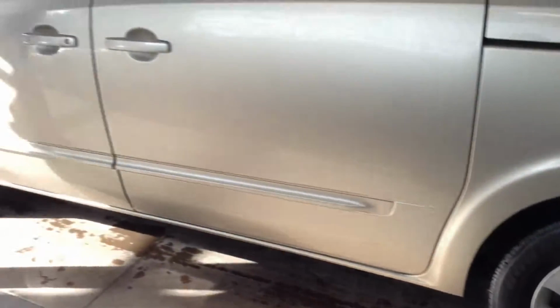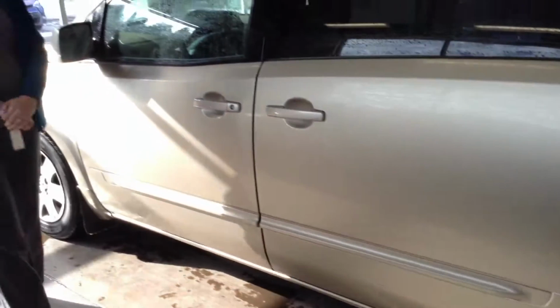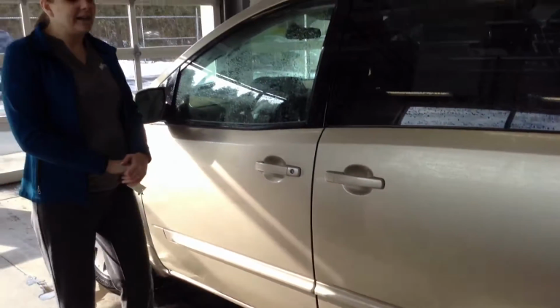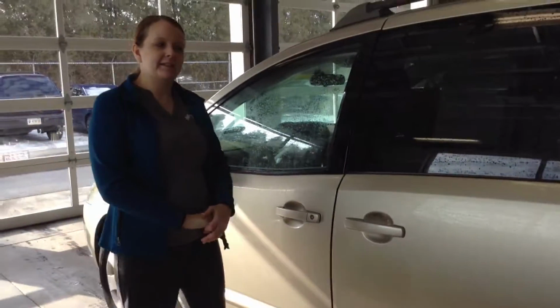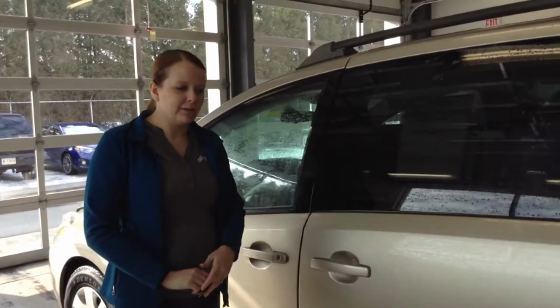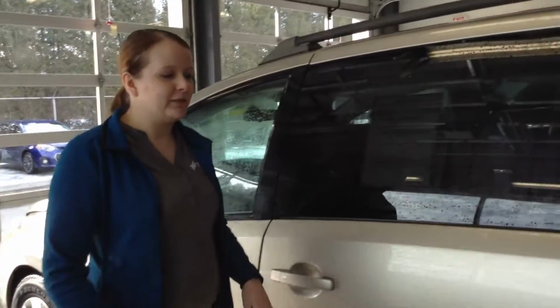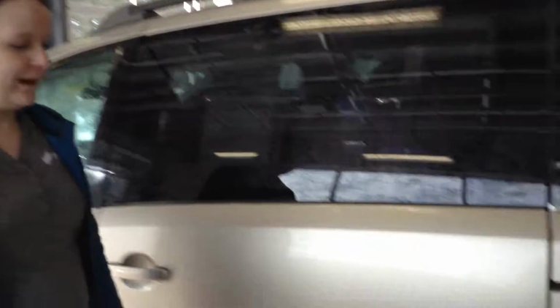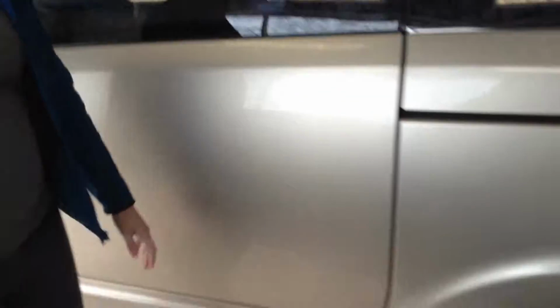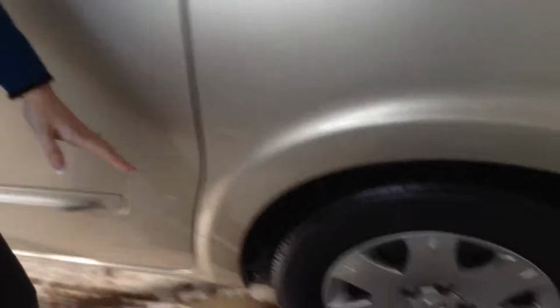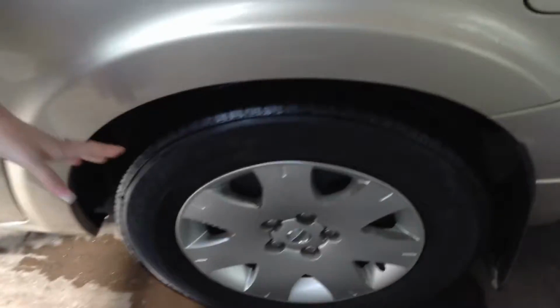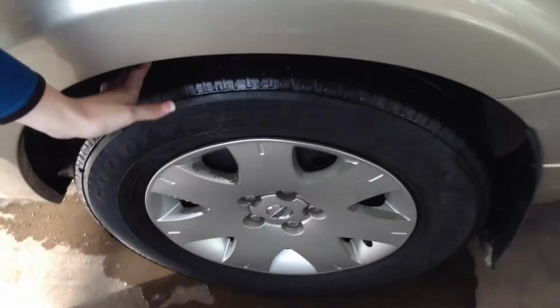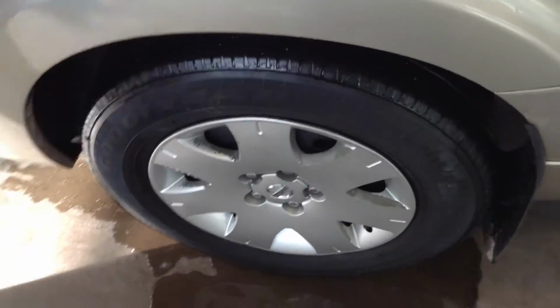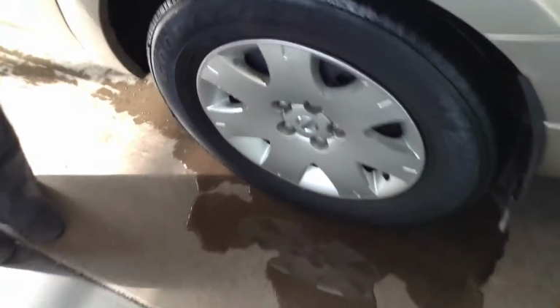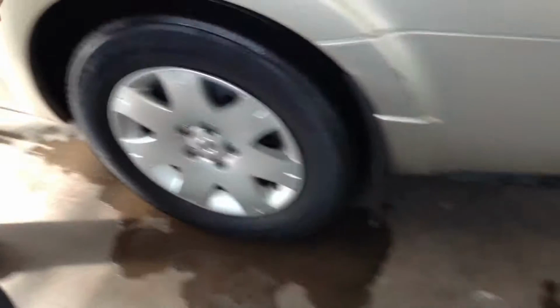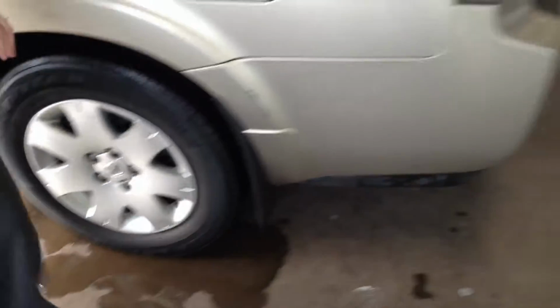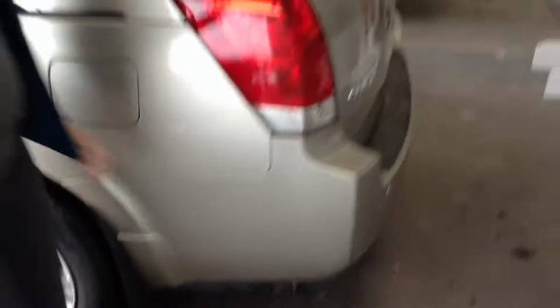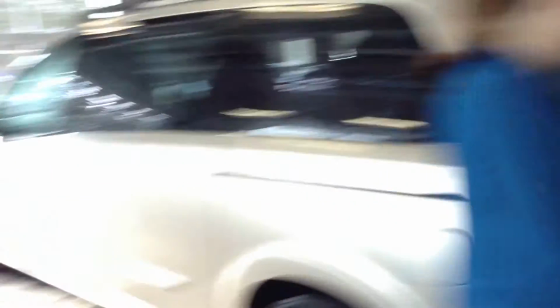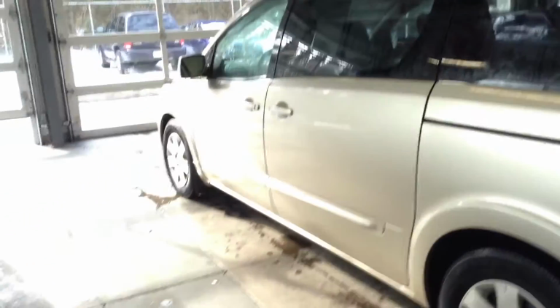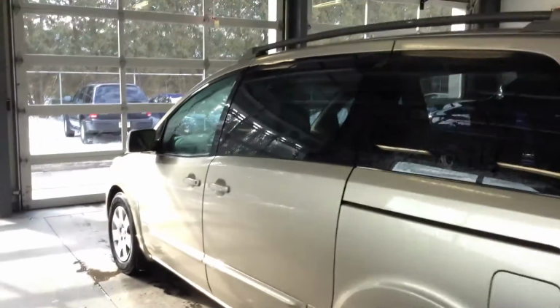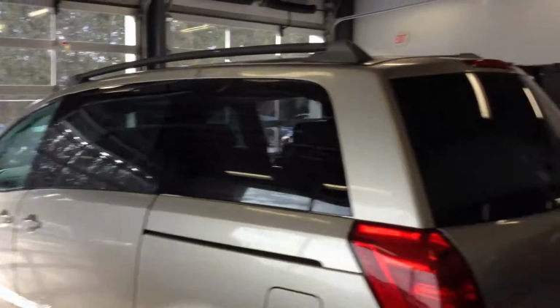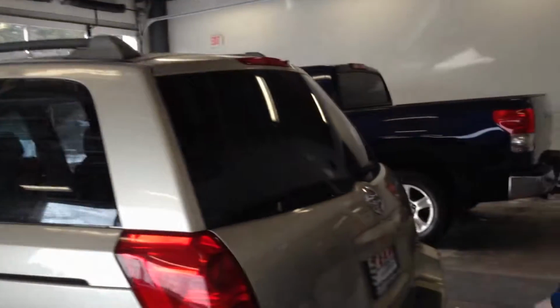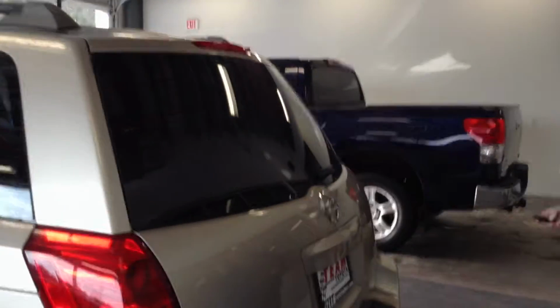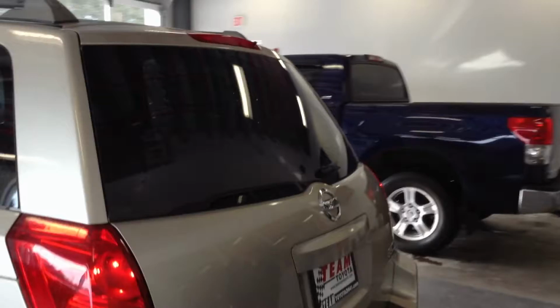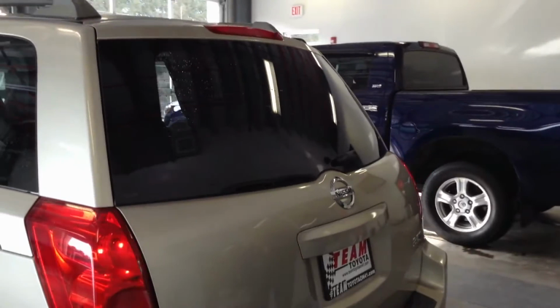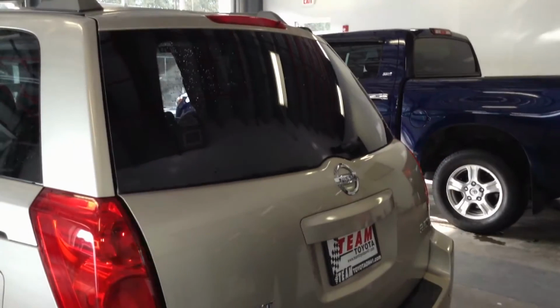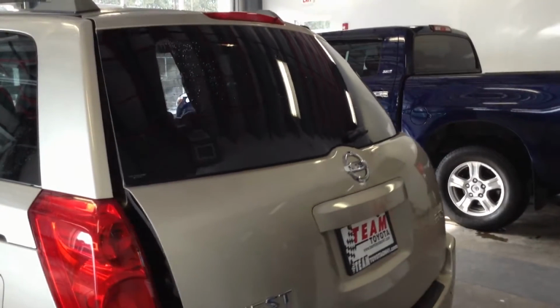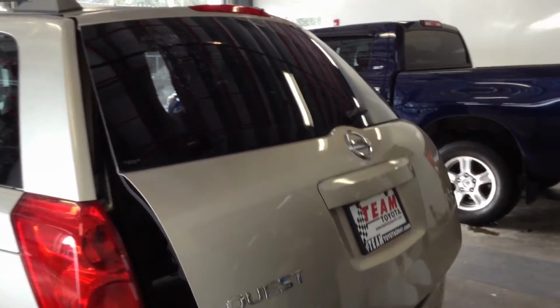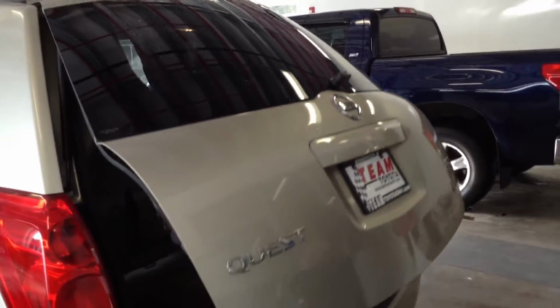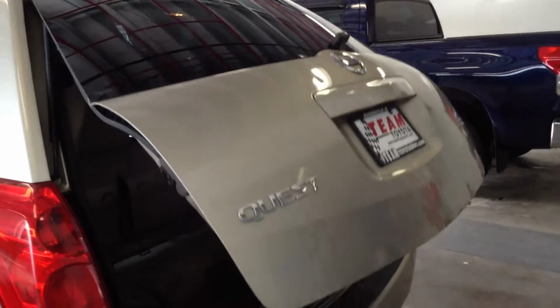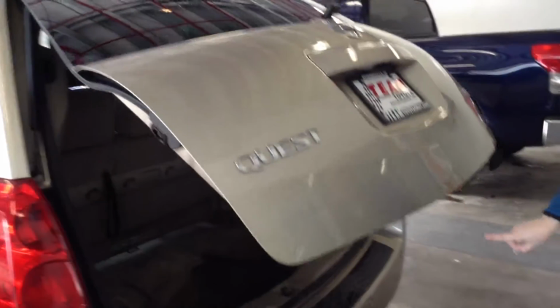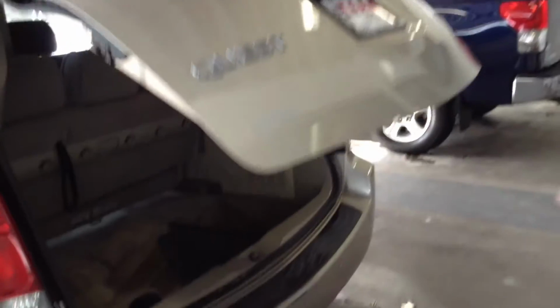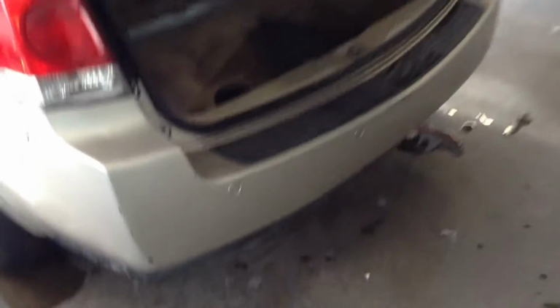It does have quite a few scratches and scuffs throughout the body. Tires are about 20% of their life remaining. It does have the power up and down on the rear hitch. Quite a few scratches down there on the bumper as well.